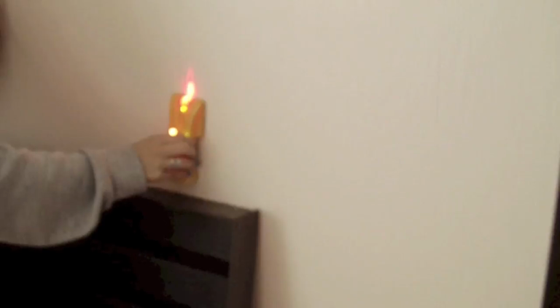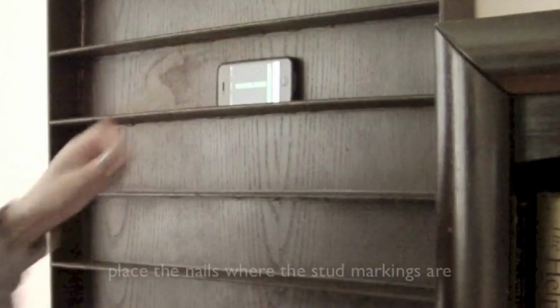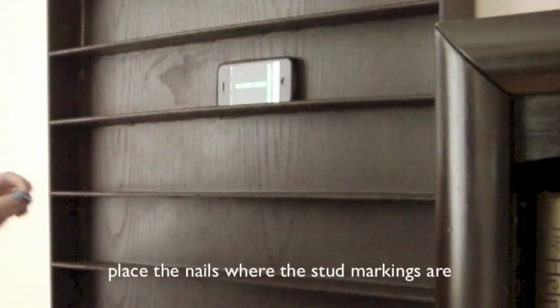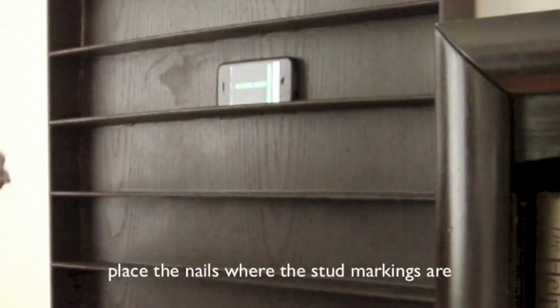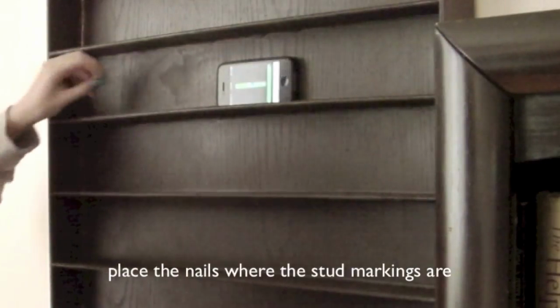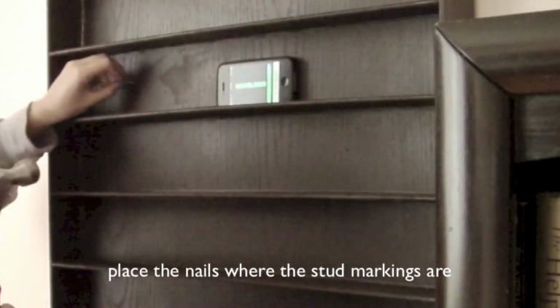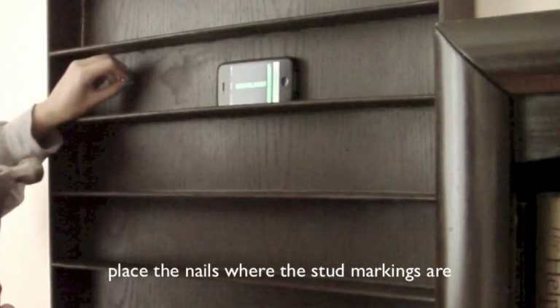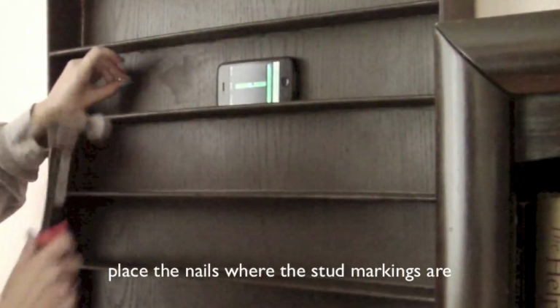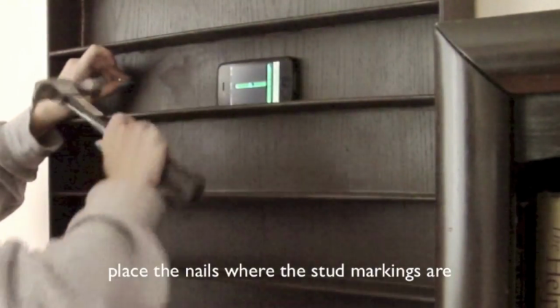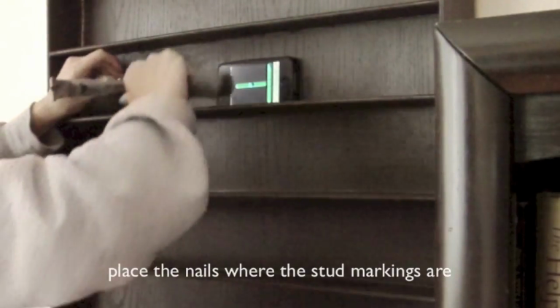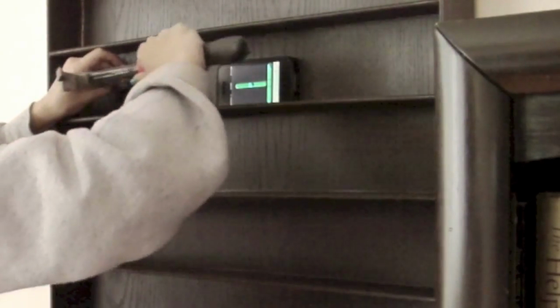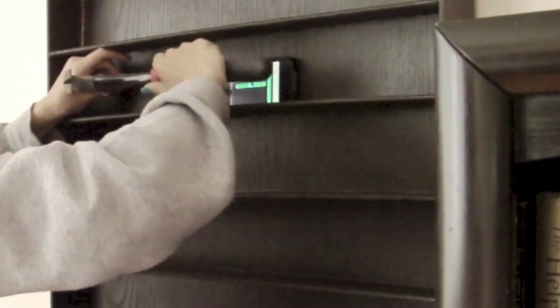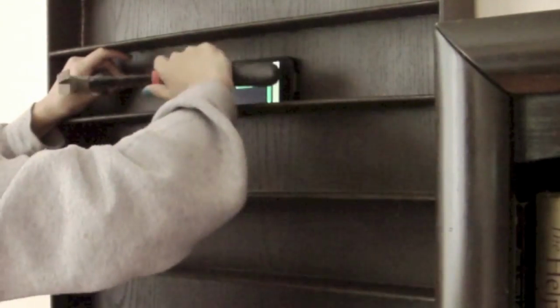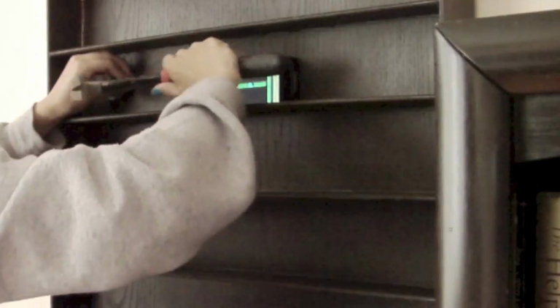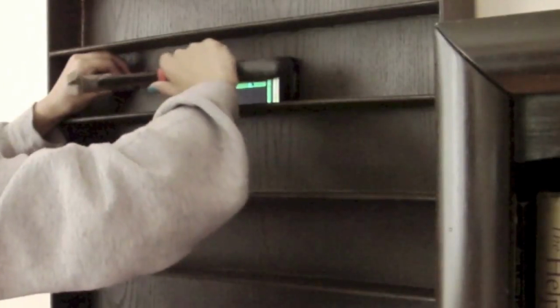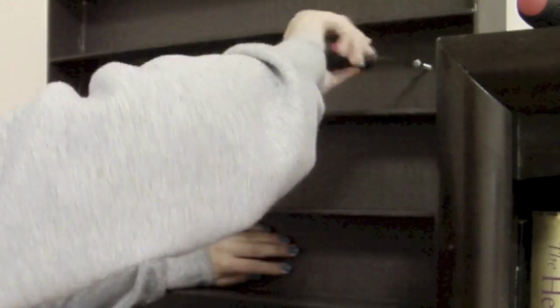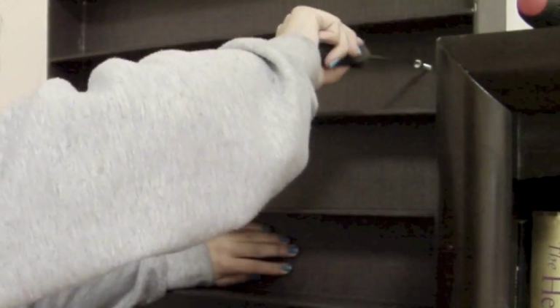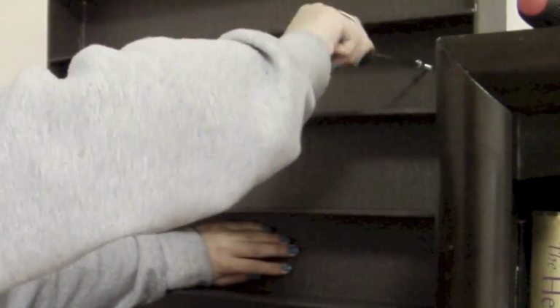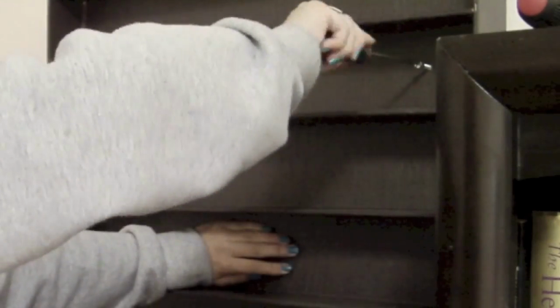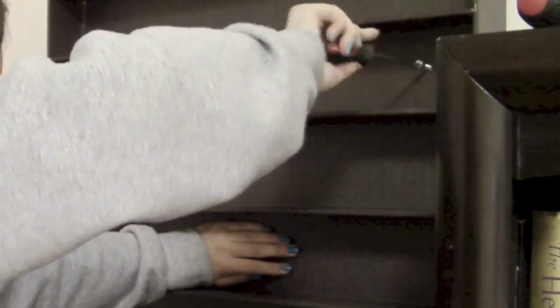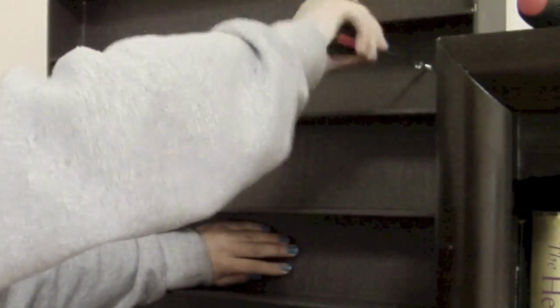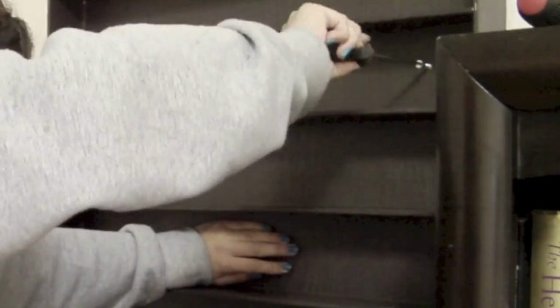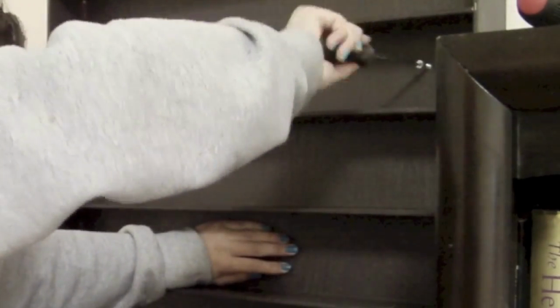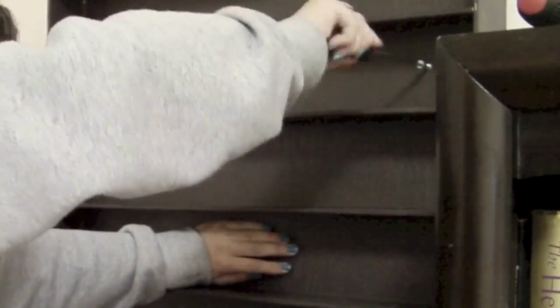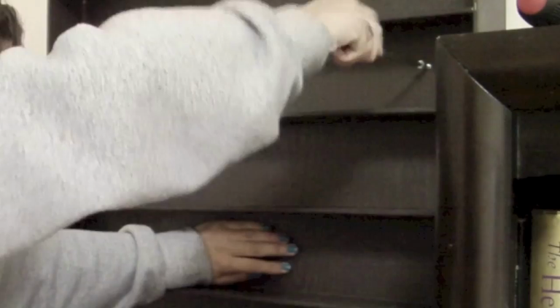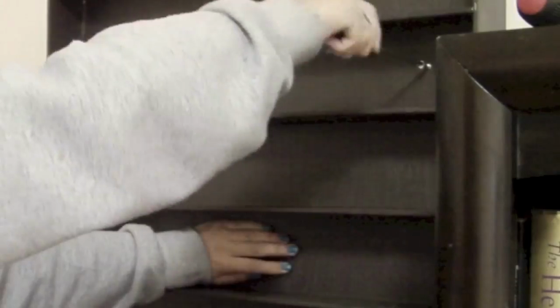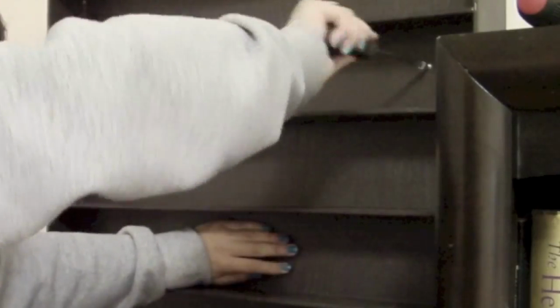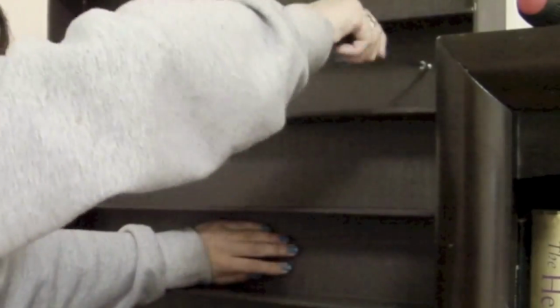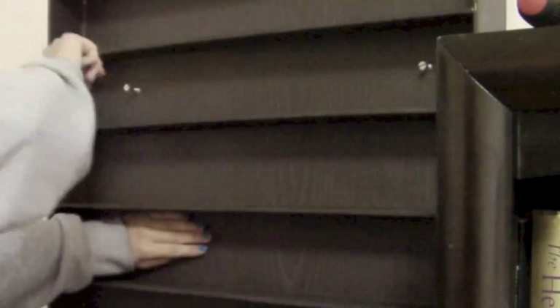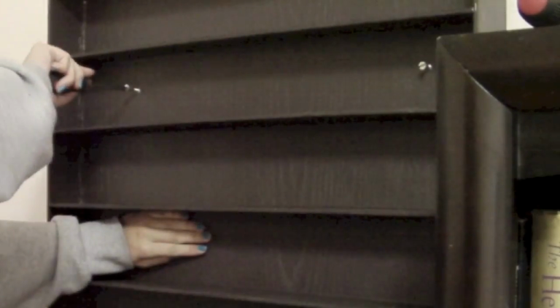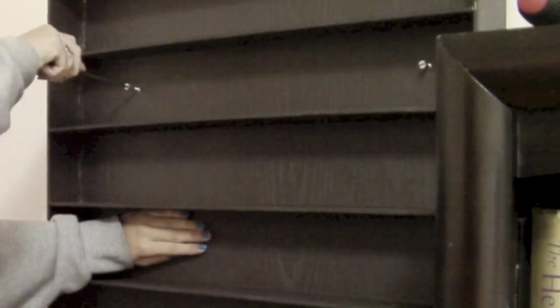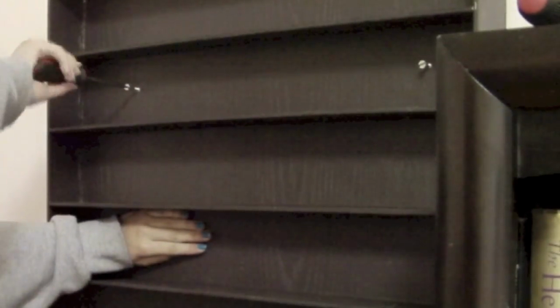You're going to need a friend to hold the rack while you level it correctly and nail it to the wall. After you've hammered it in a little bit, use a screwdriver to screw it in fully. I placed two more nails at the bottom of the rack as well.